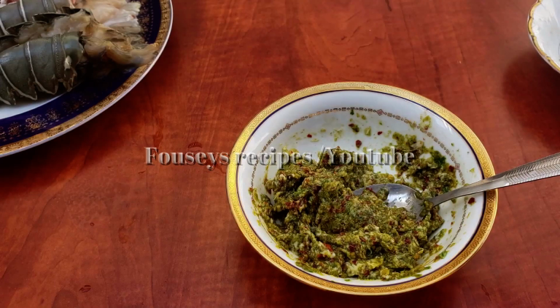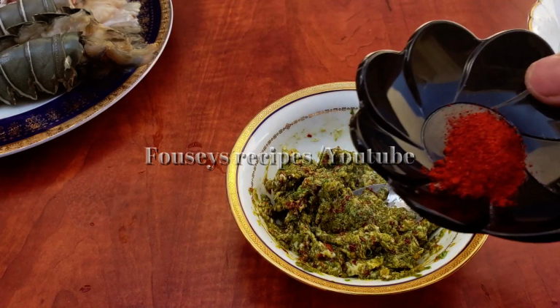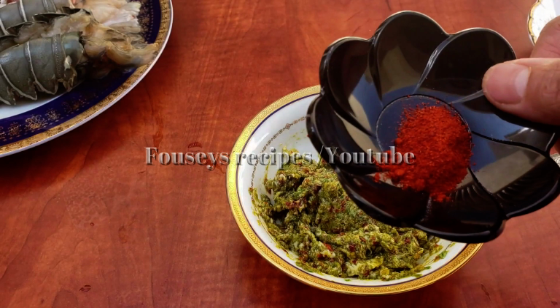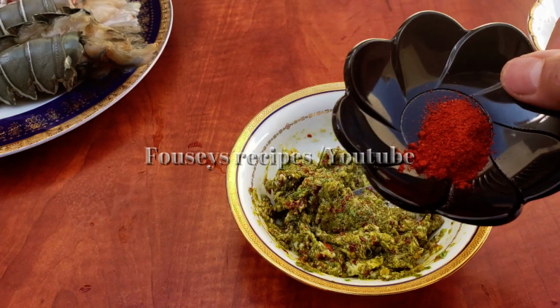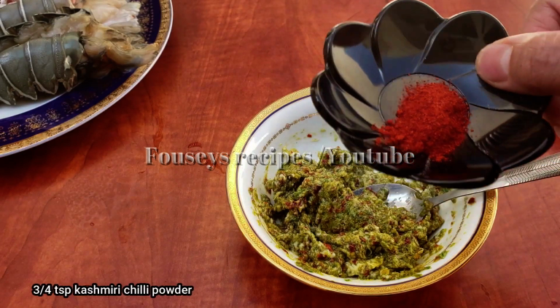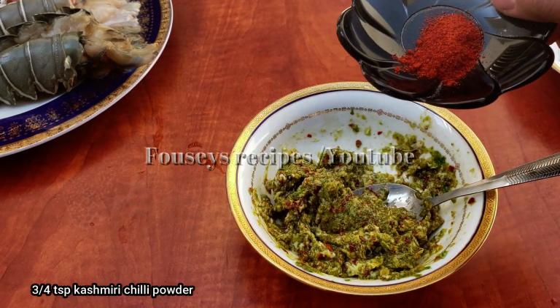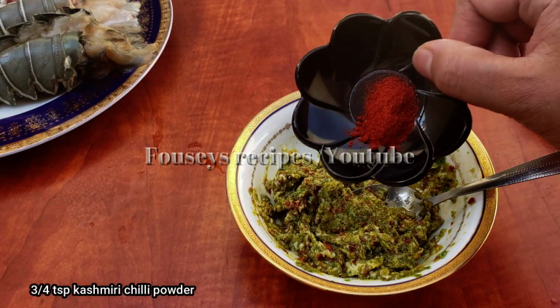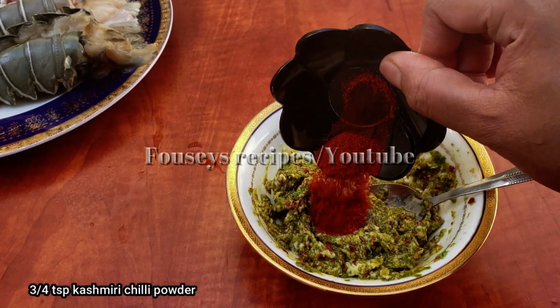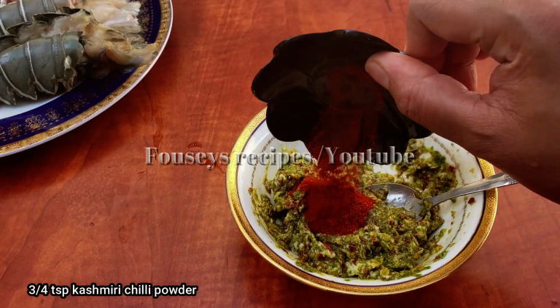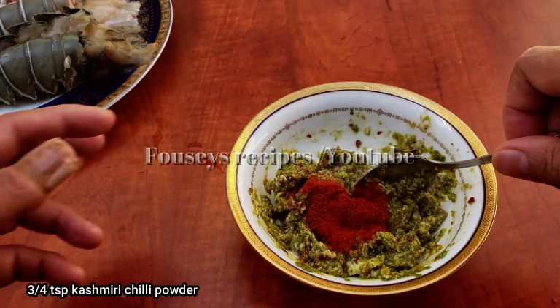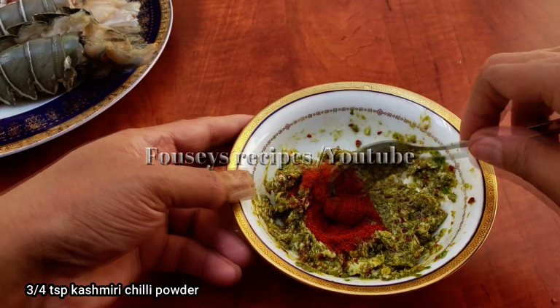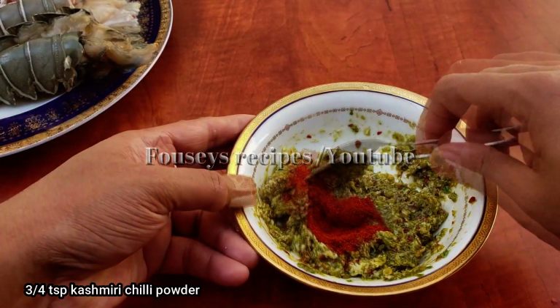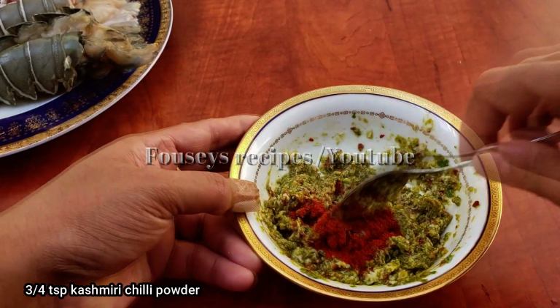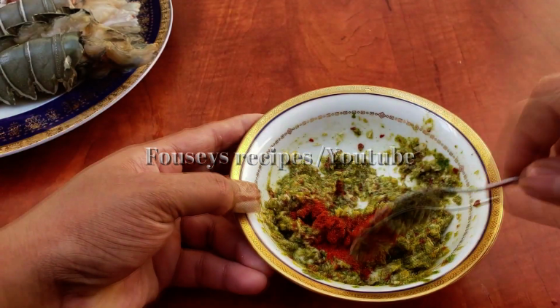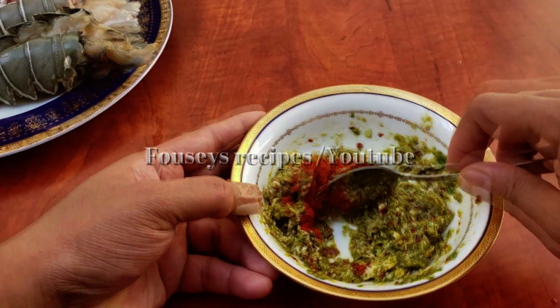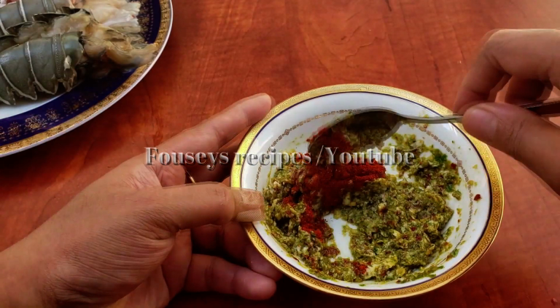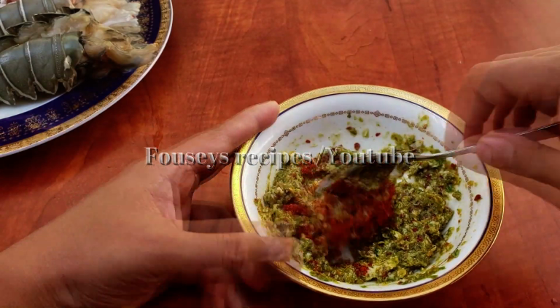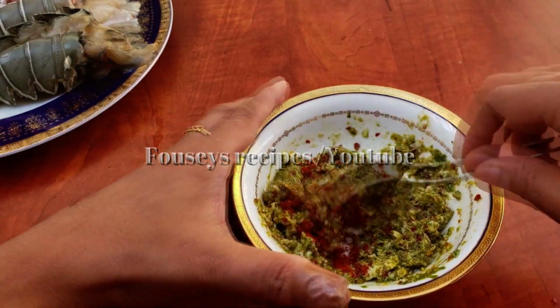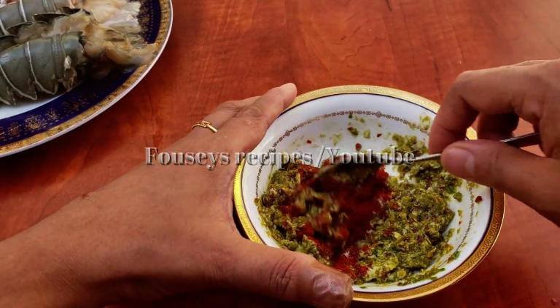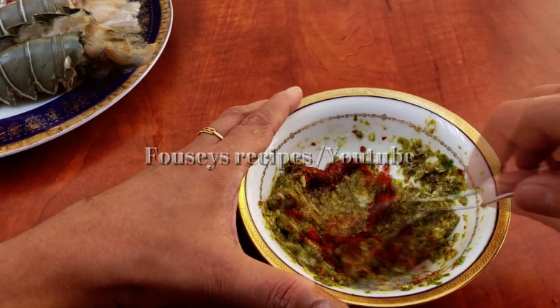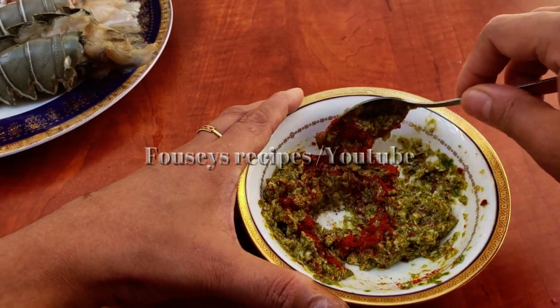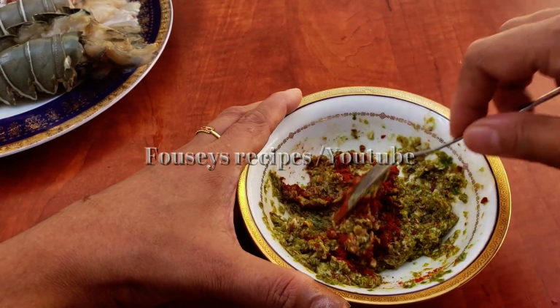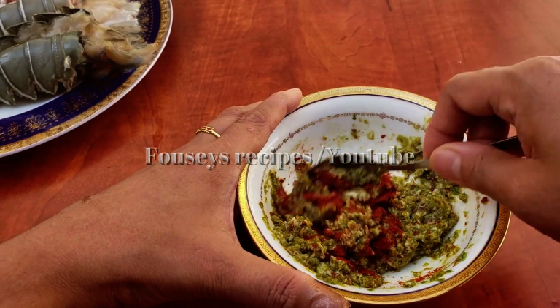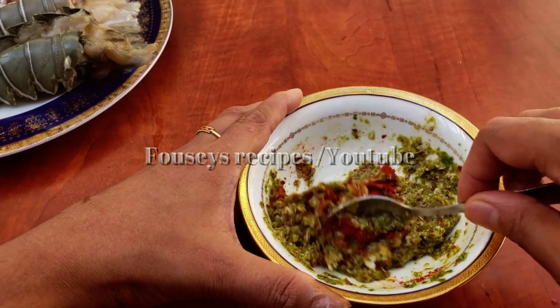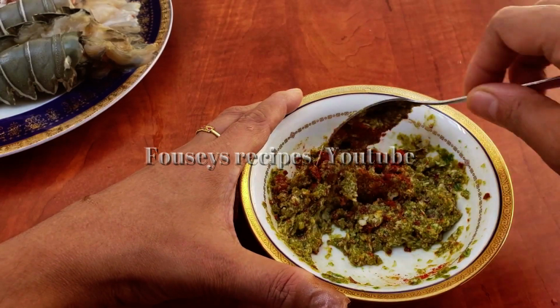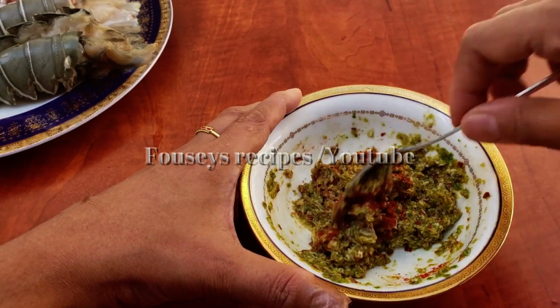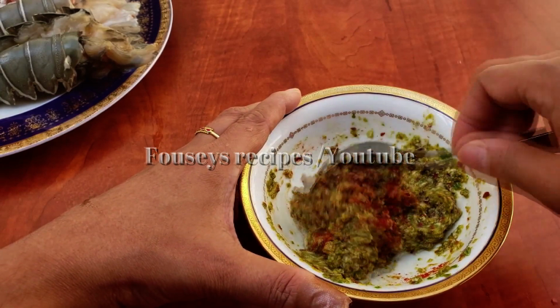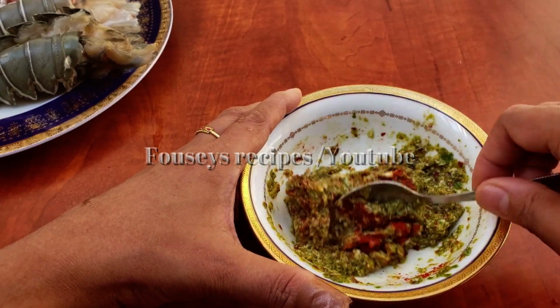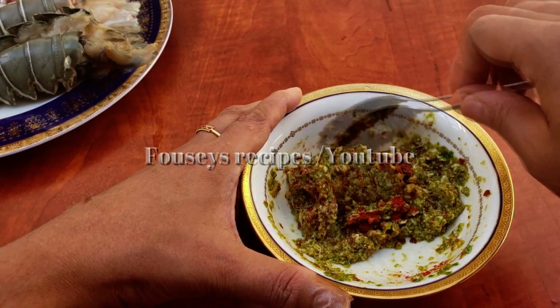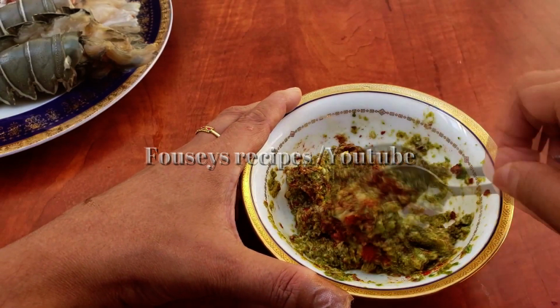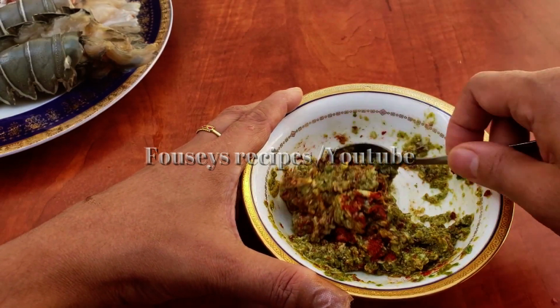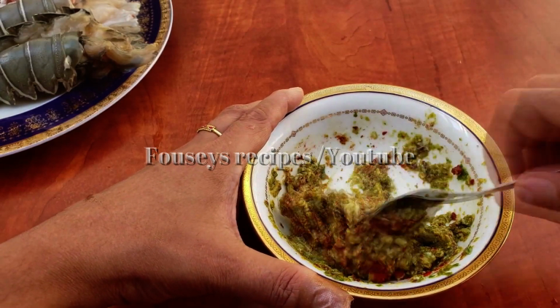I am going to add a little bit of Kashmiri chili. I am going to add 3 teaspoons of spice and mix it in a little bit.